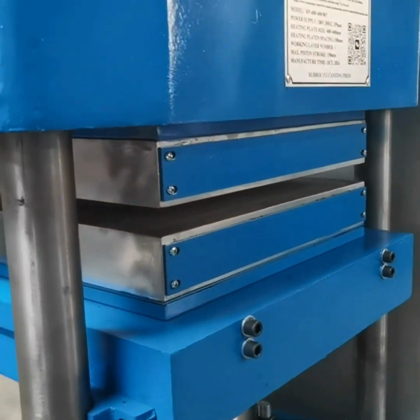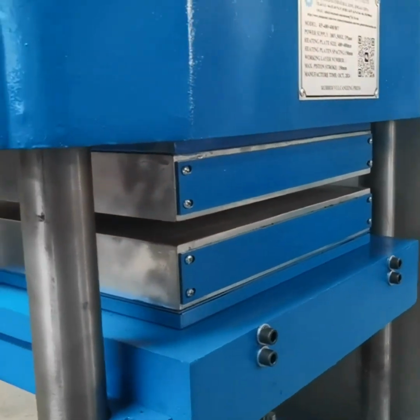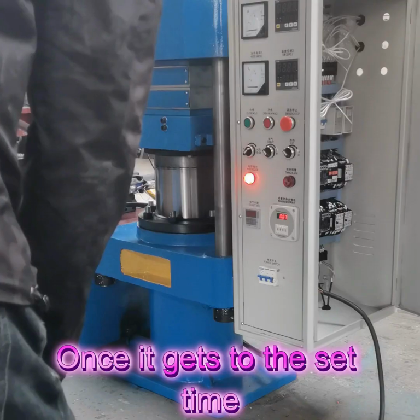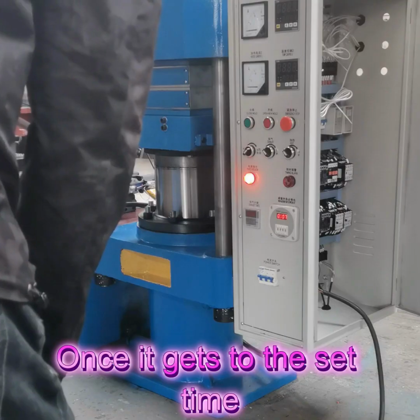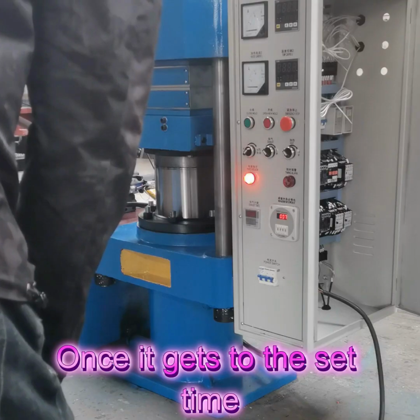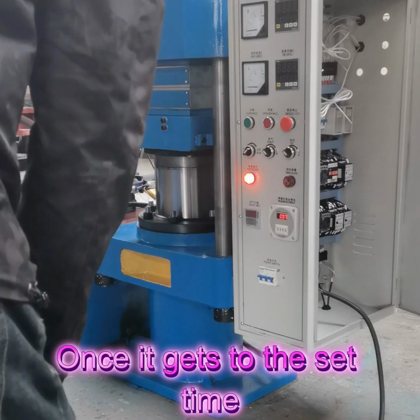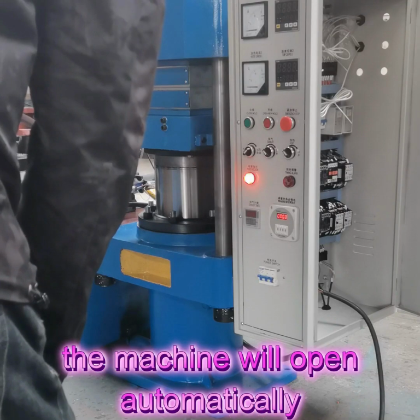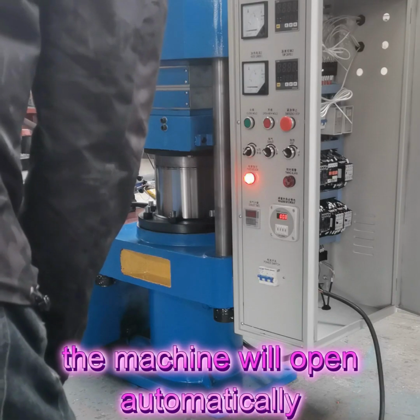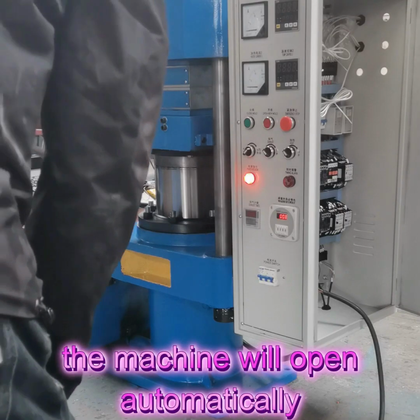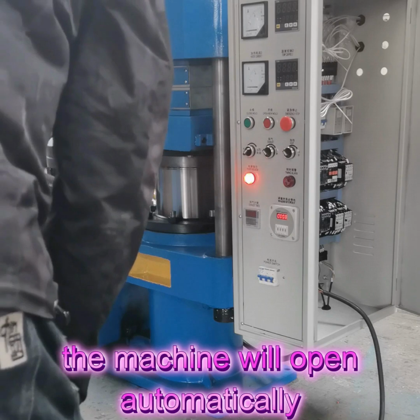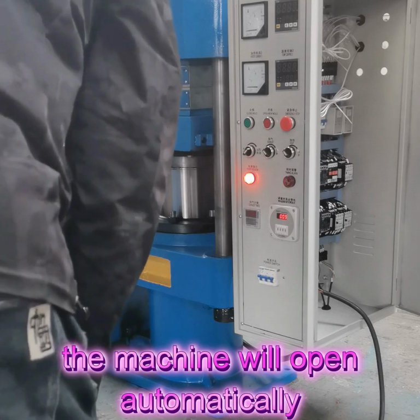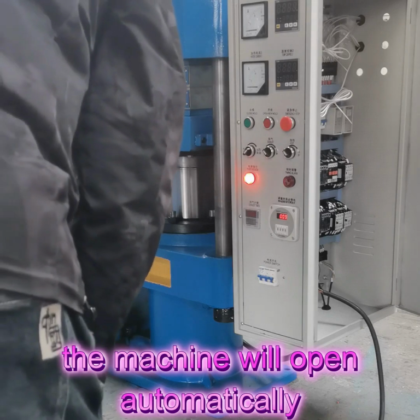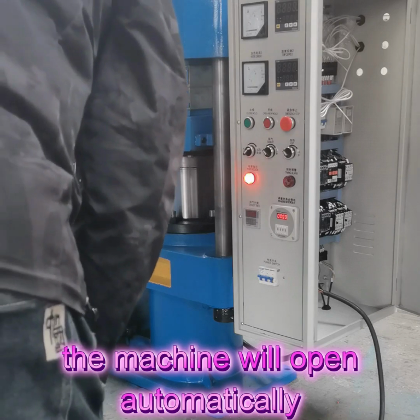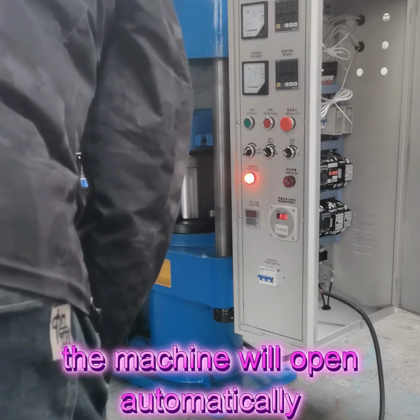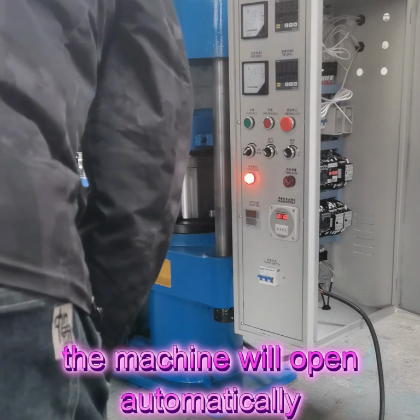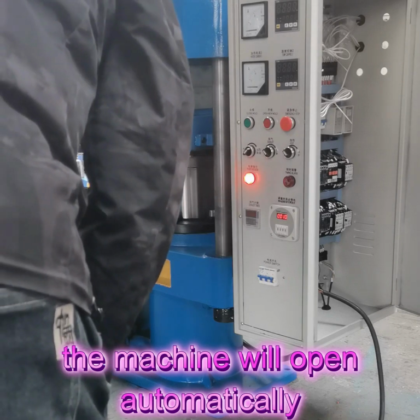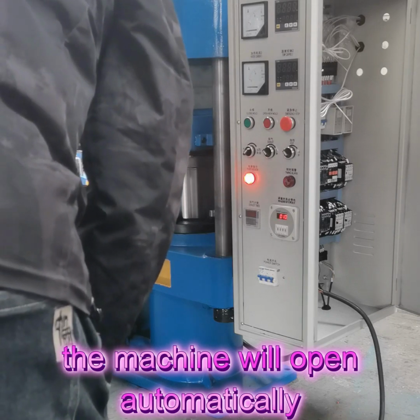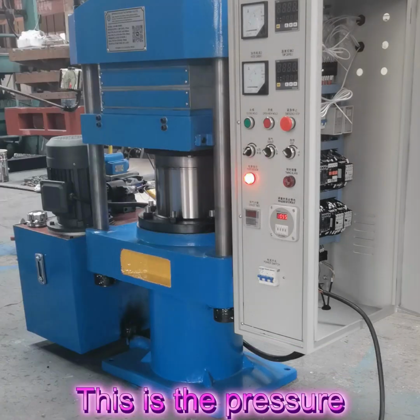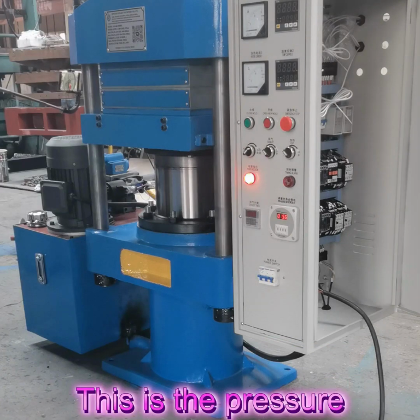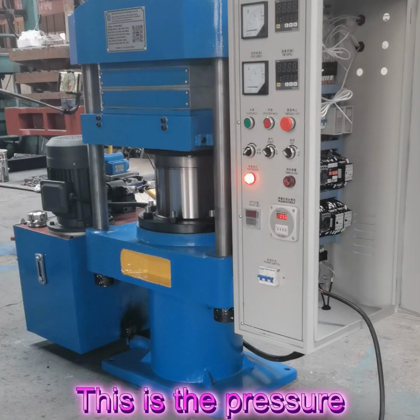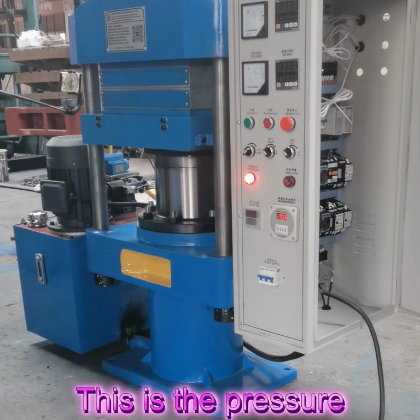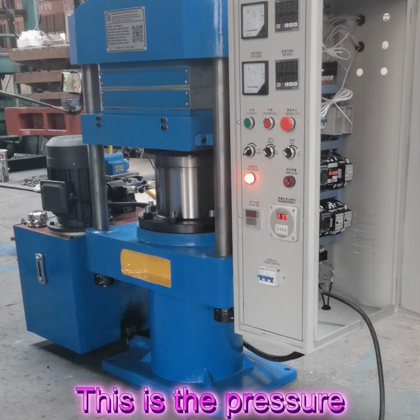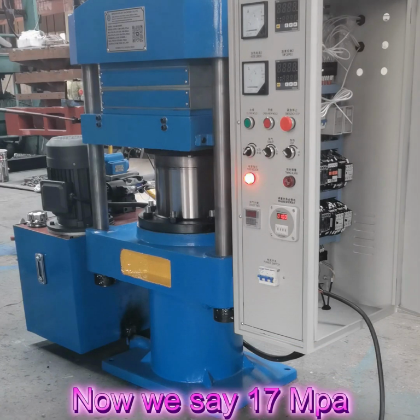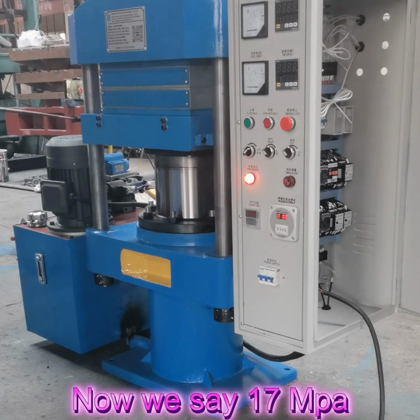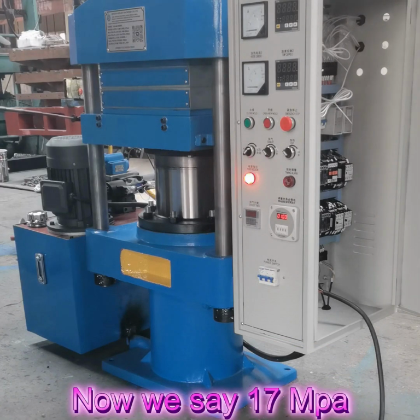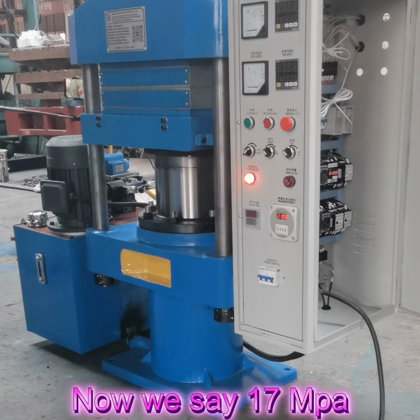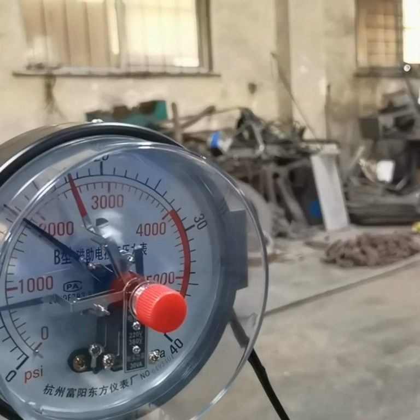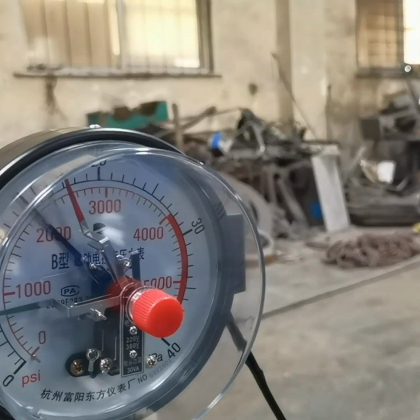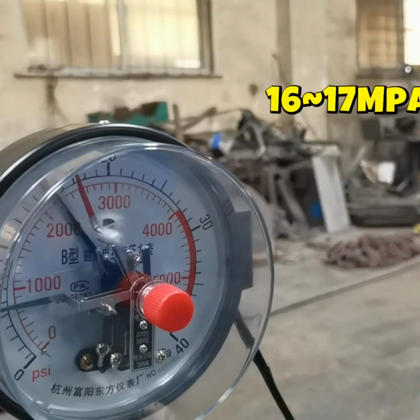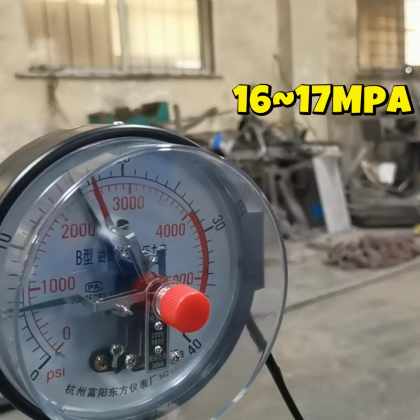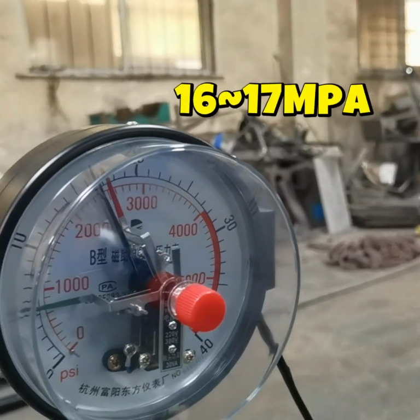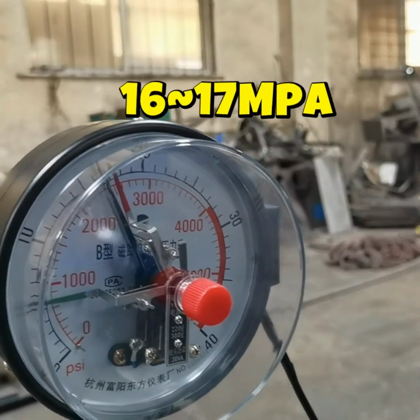When it gets to the set time, the machine will open automatically. This is the pressure. Now we set 70.